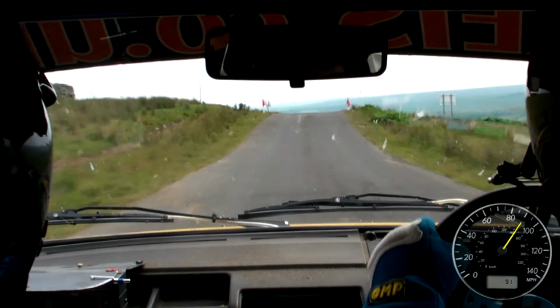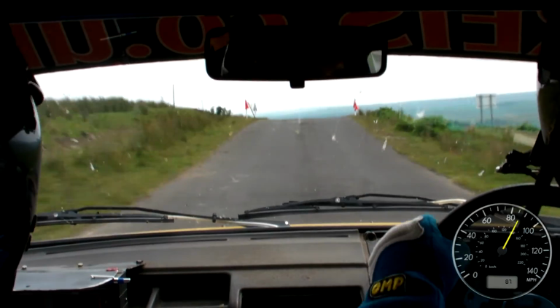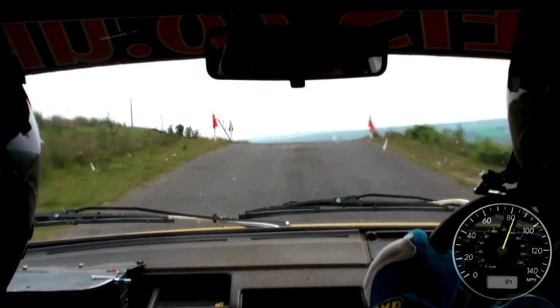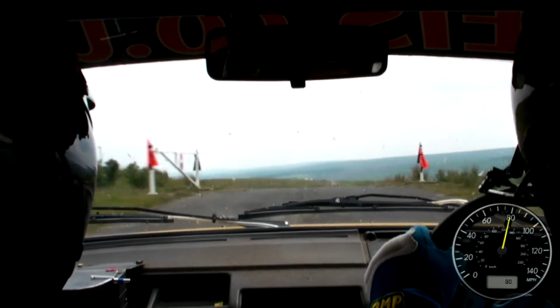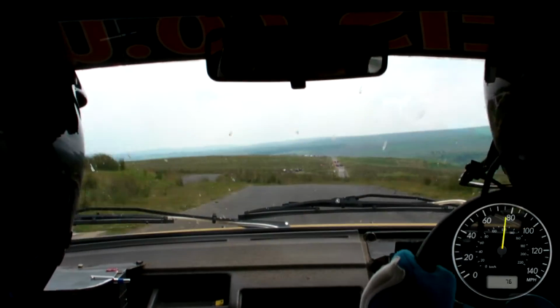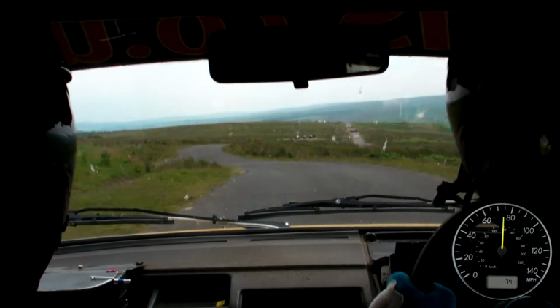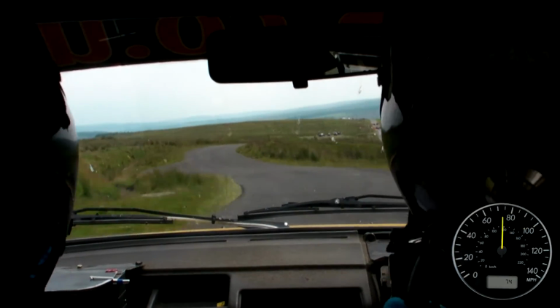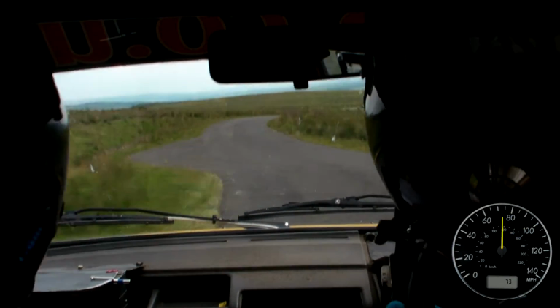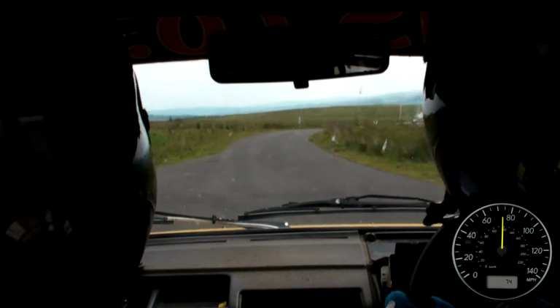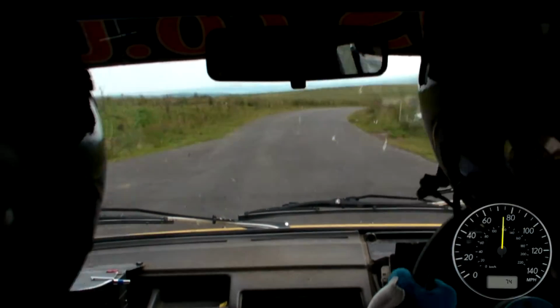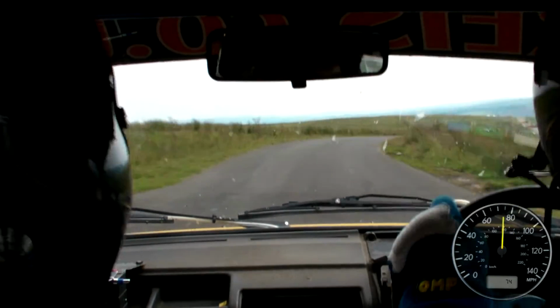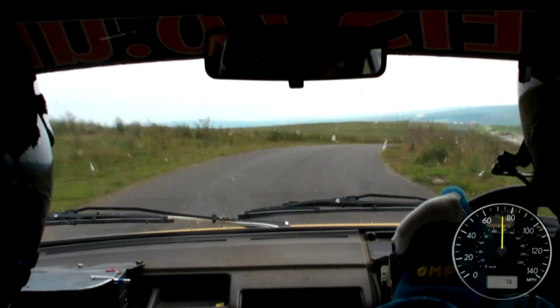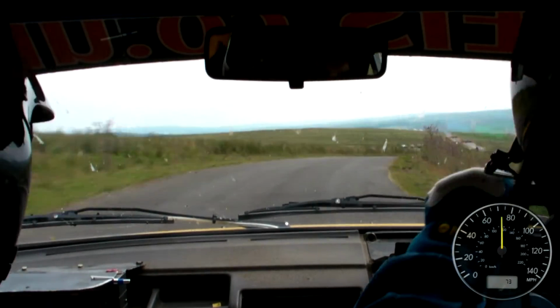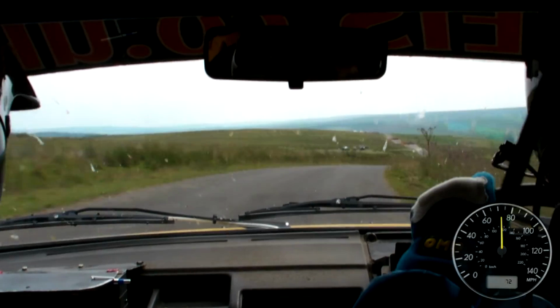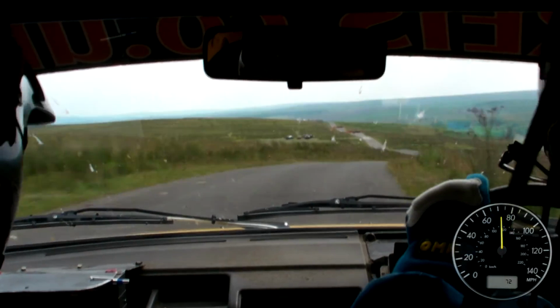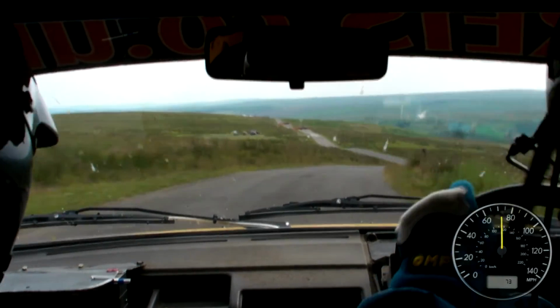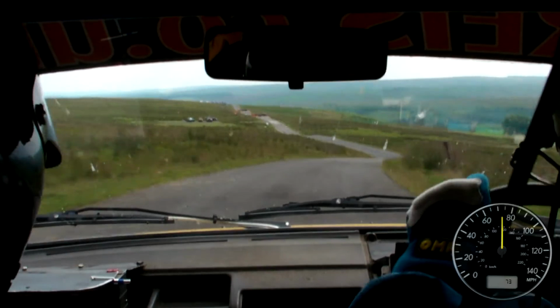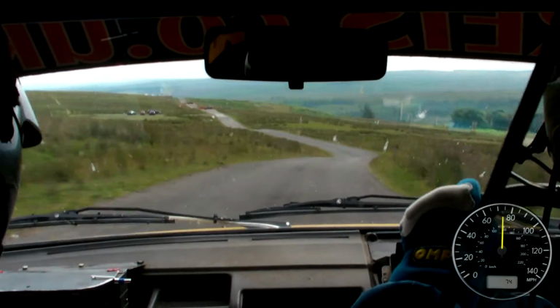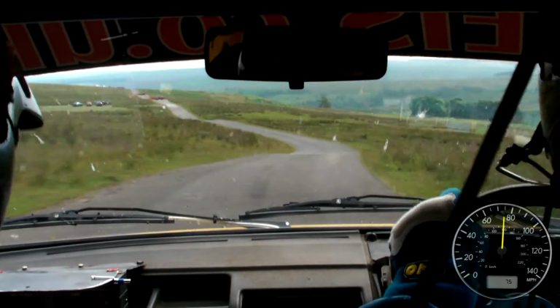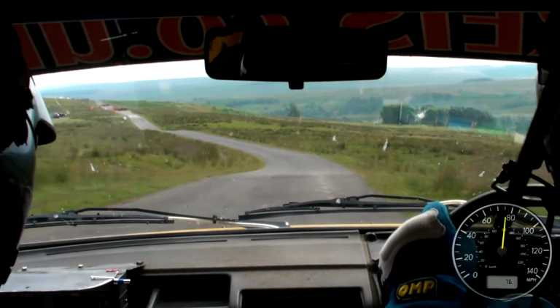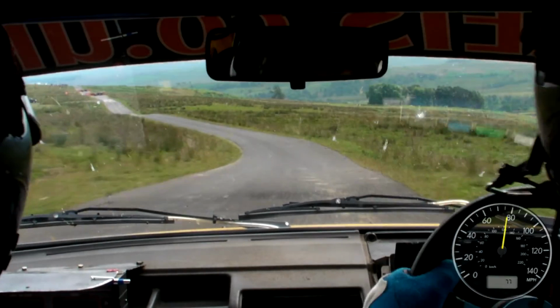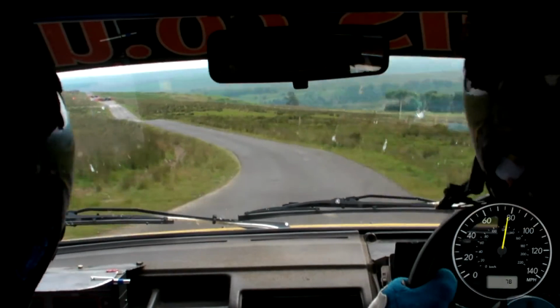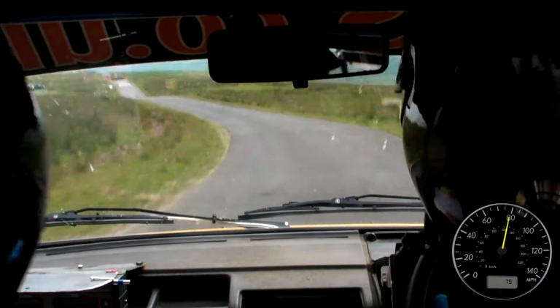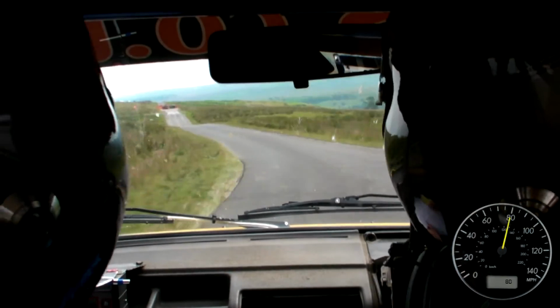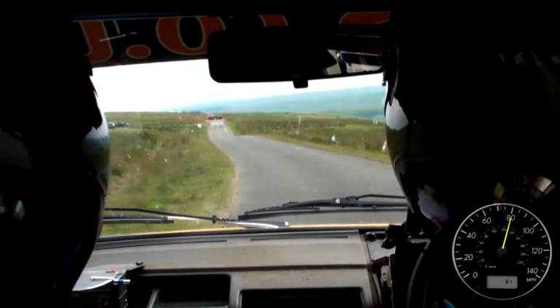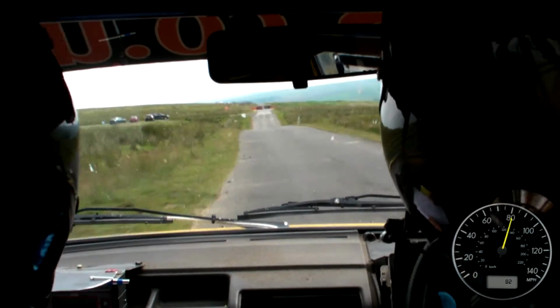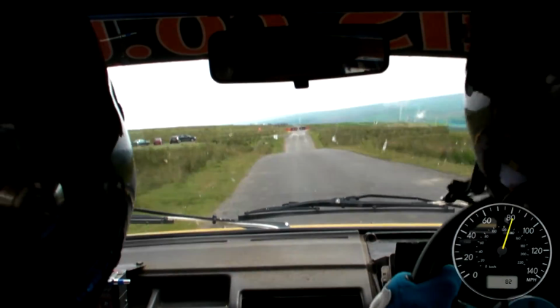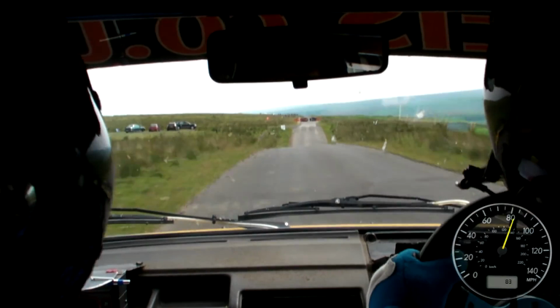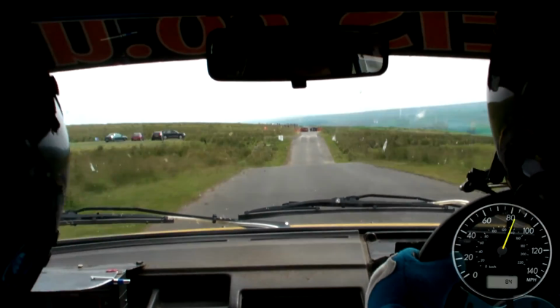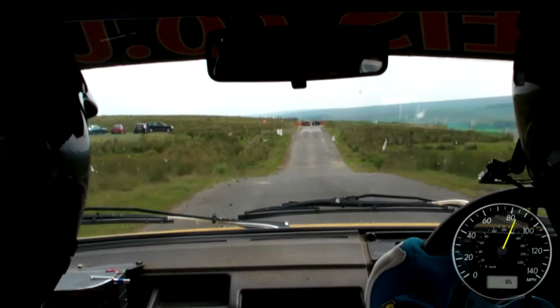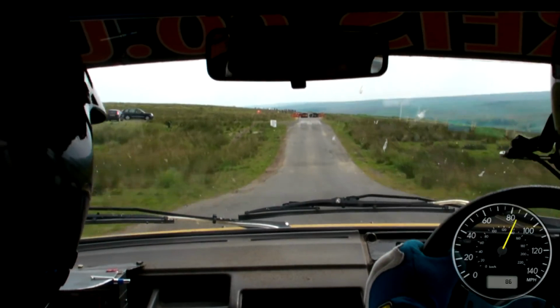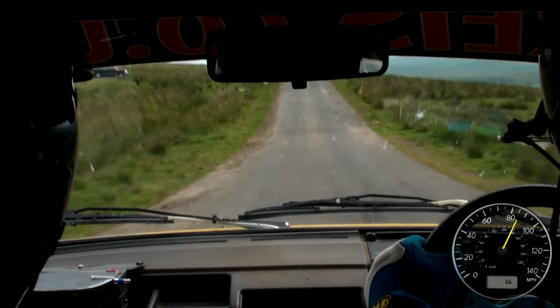Into fast medium right, fast medium left, through dip, 60, caution, over jump, into crest, jump, at lane, into double chicane, right entry.